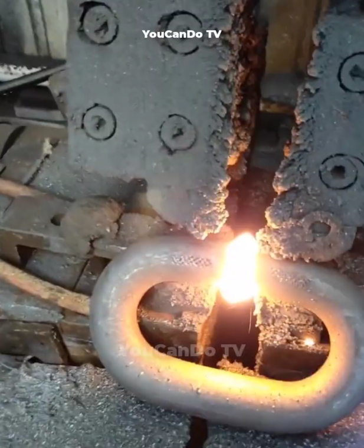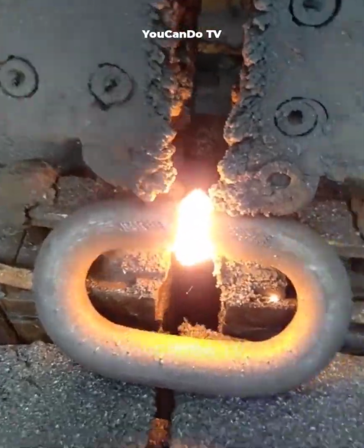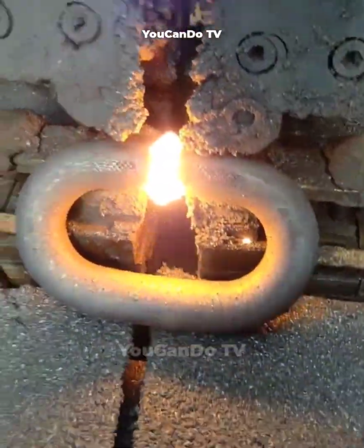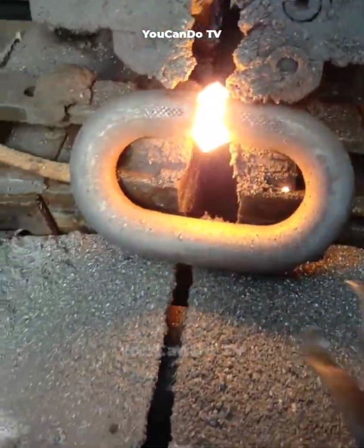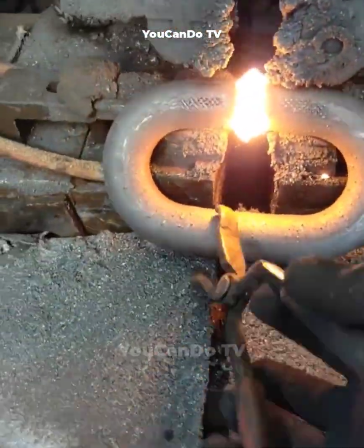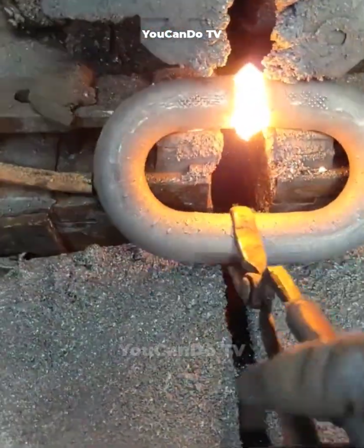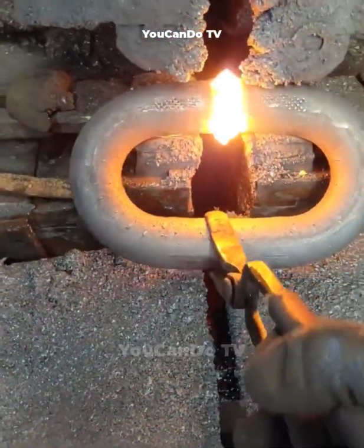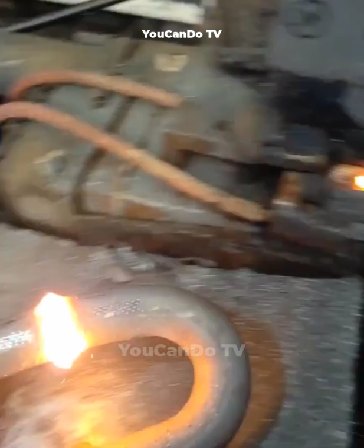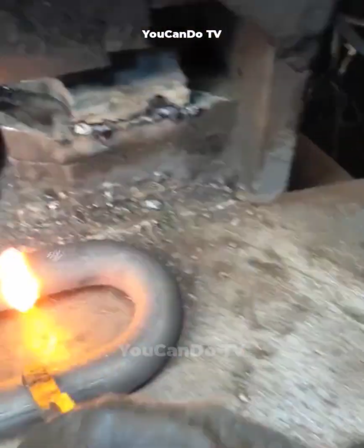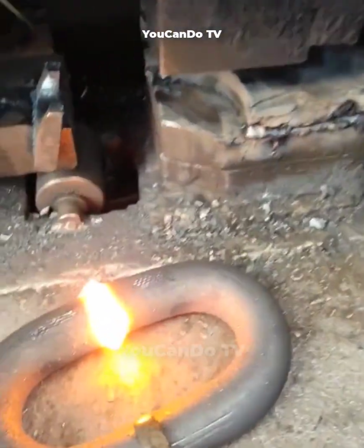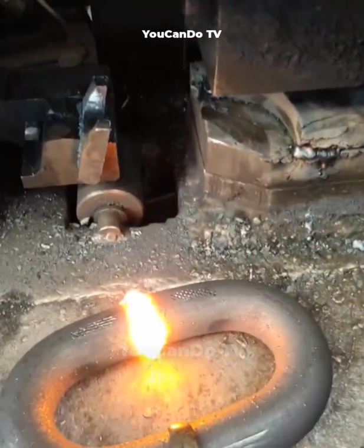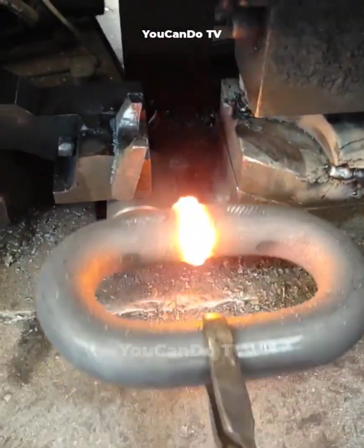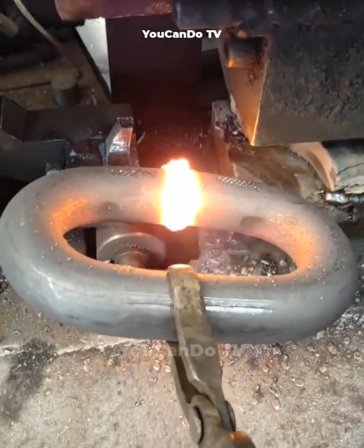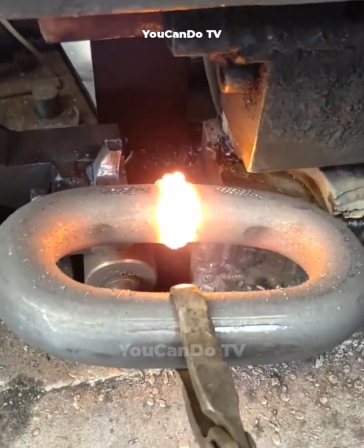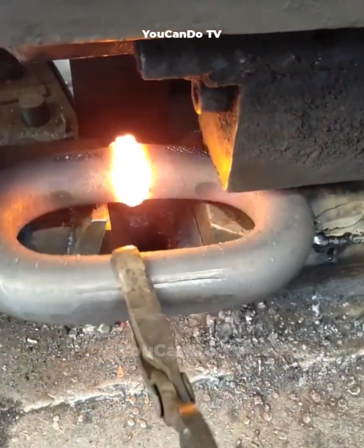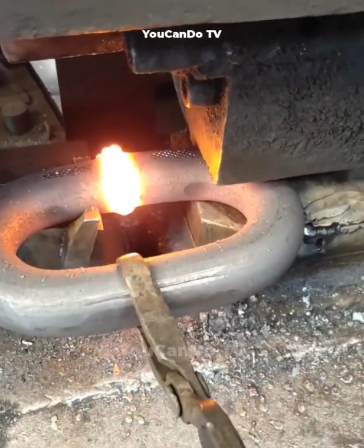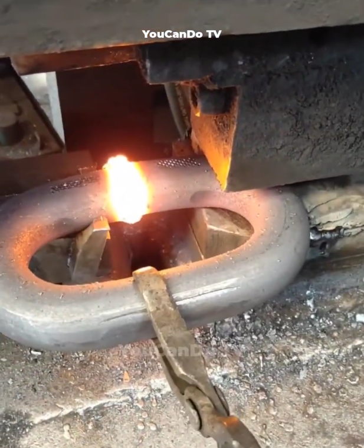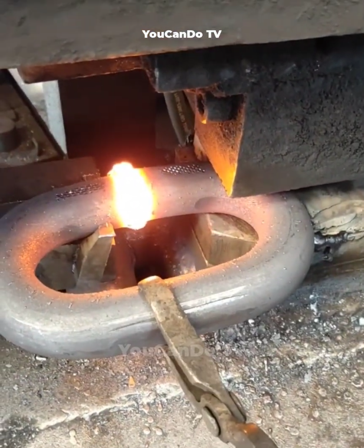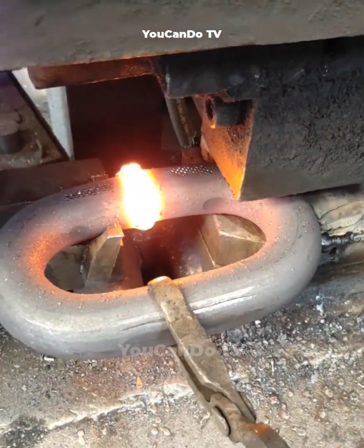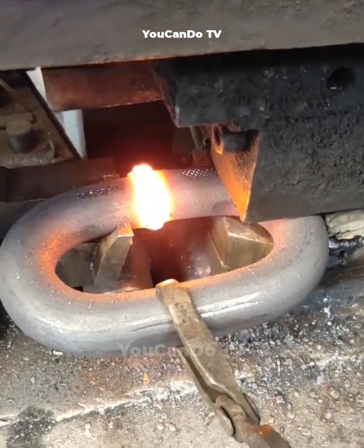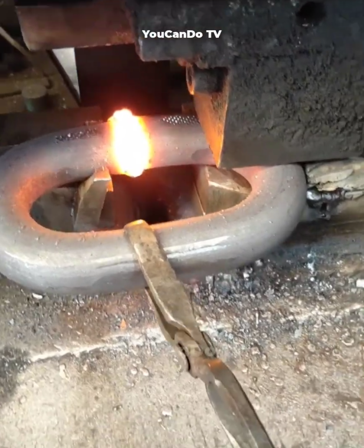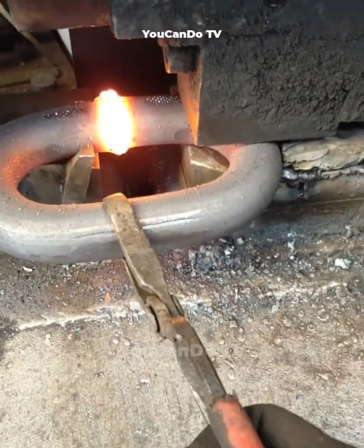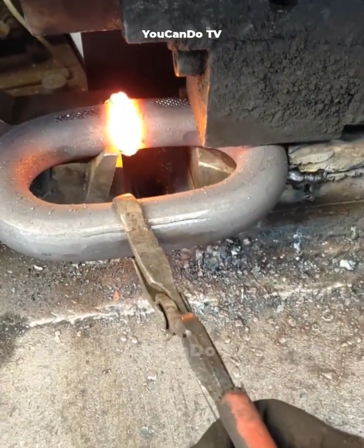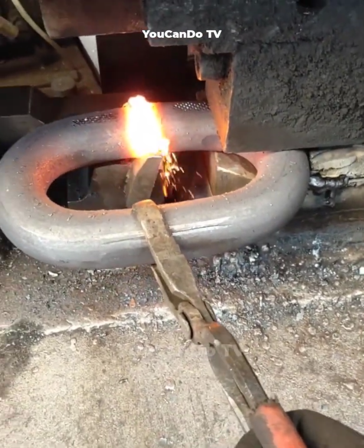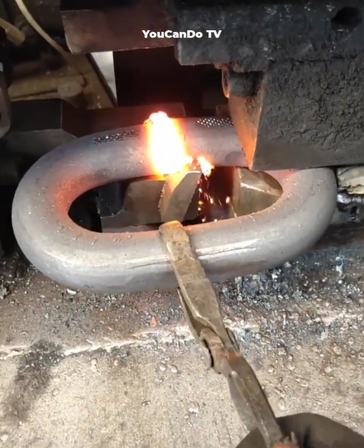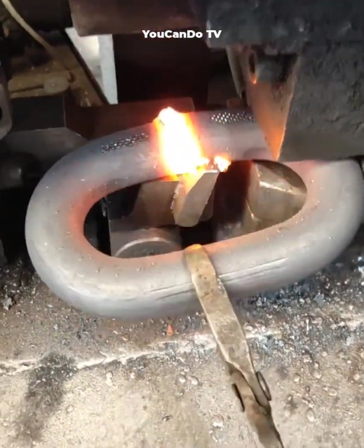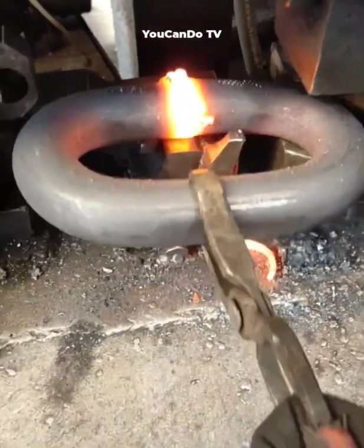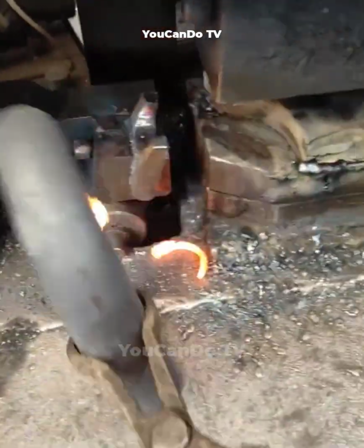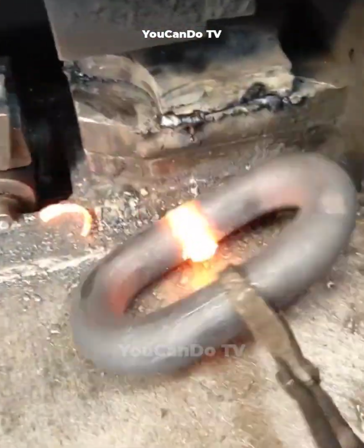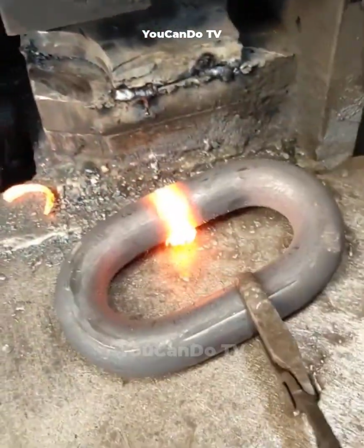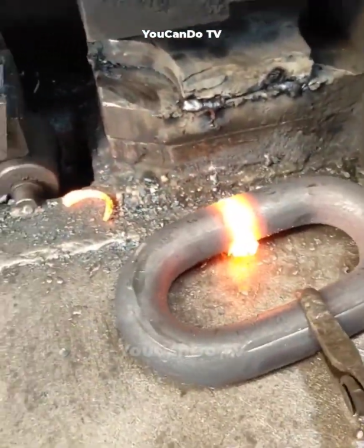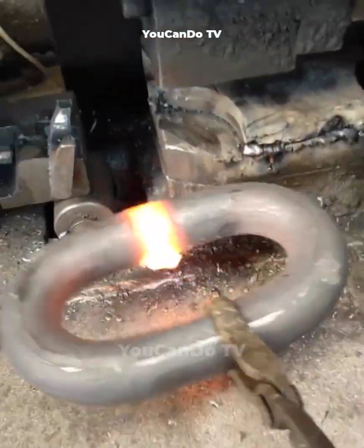The link is sealed, then the excess of the weld is removed. And this is the result.